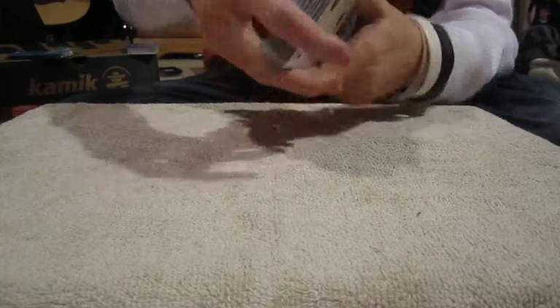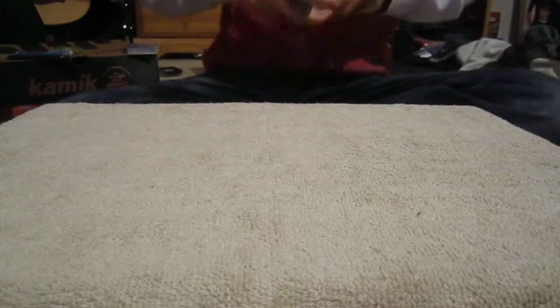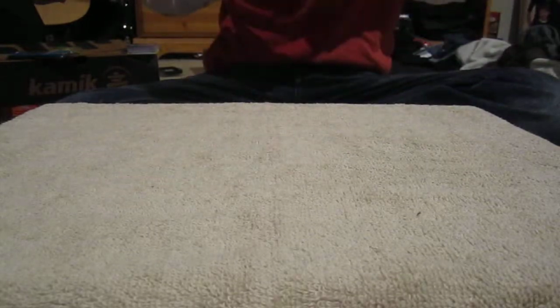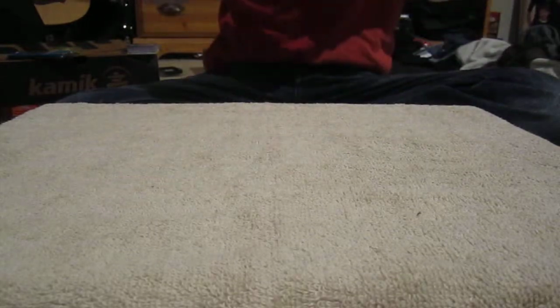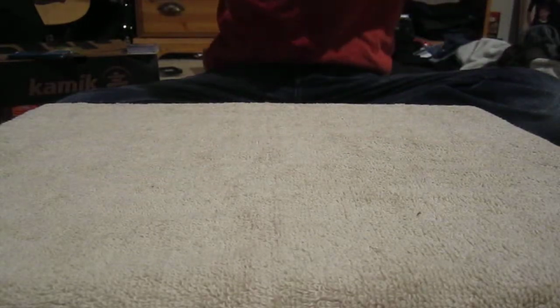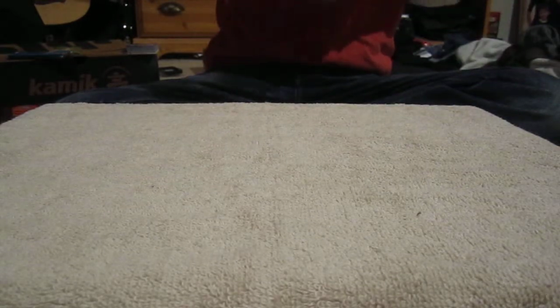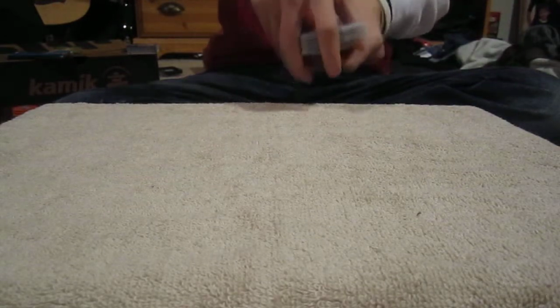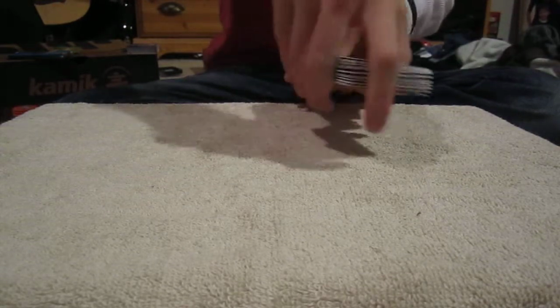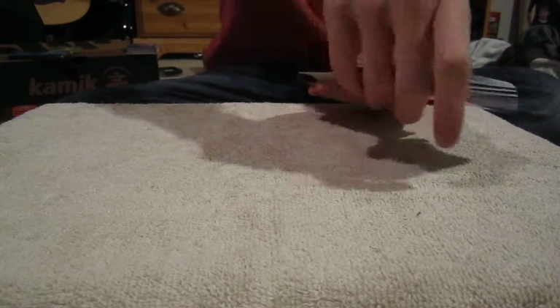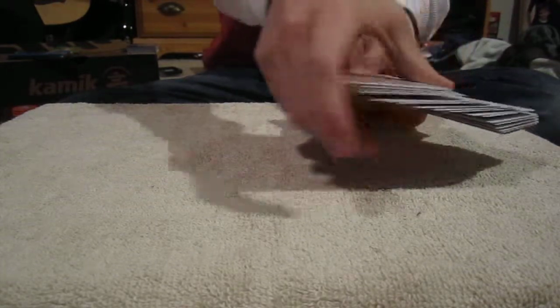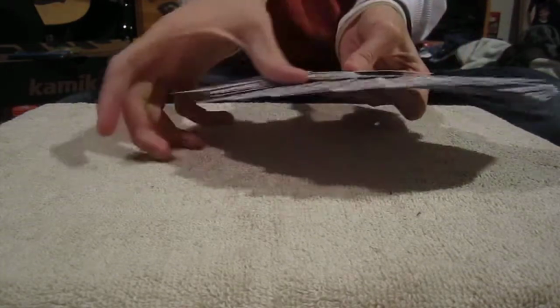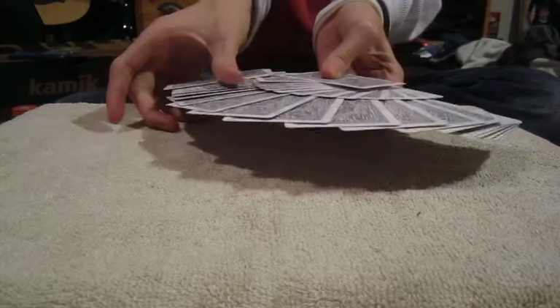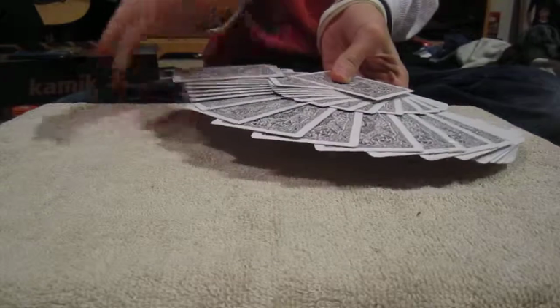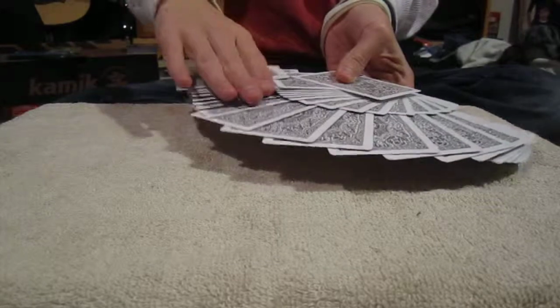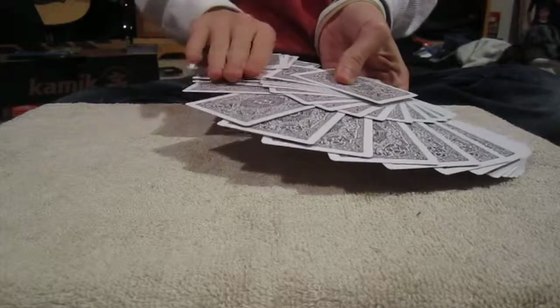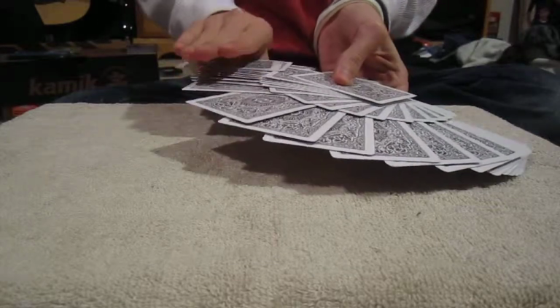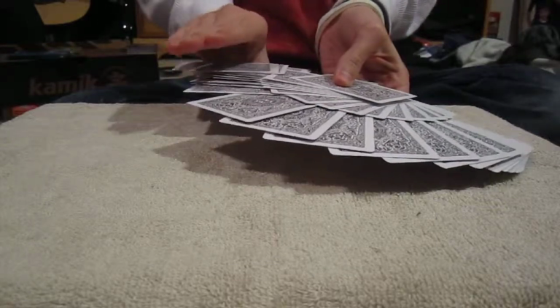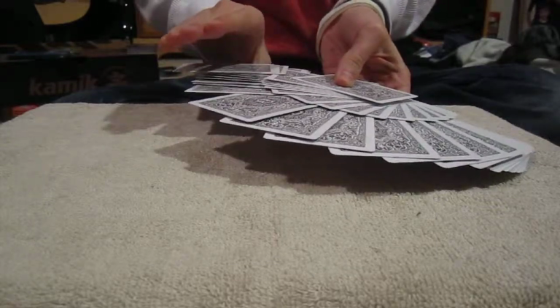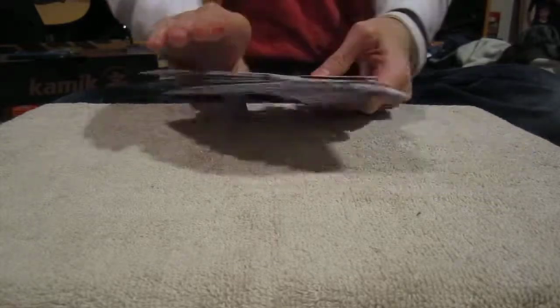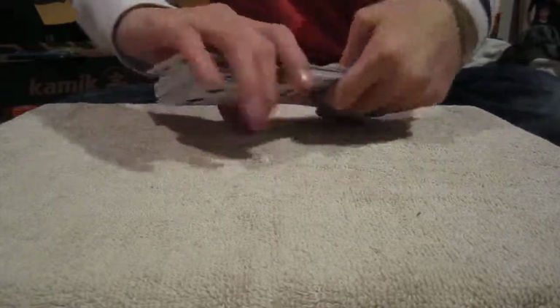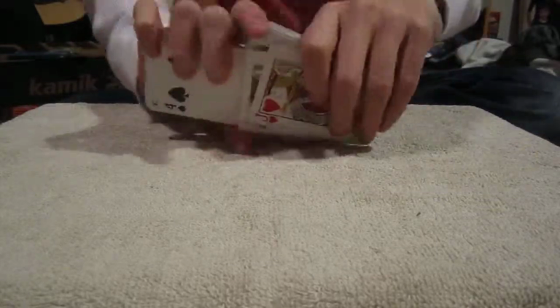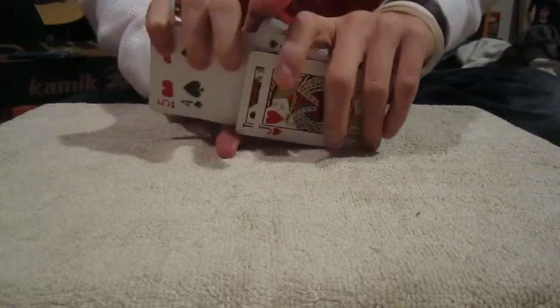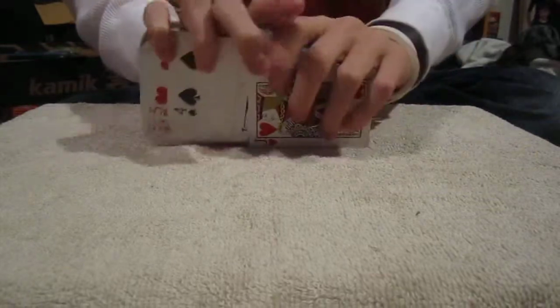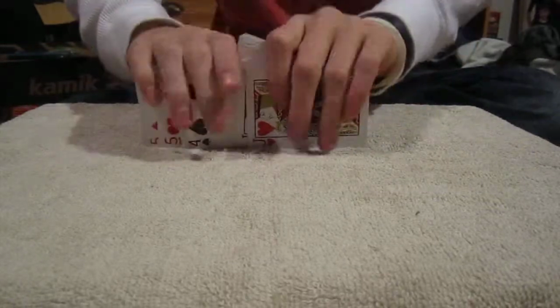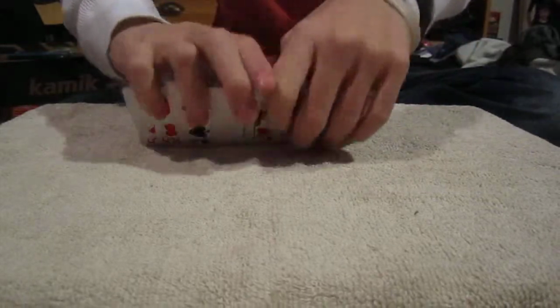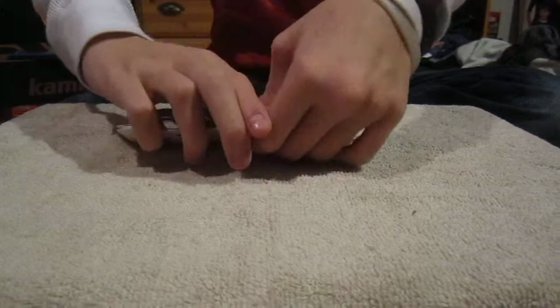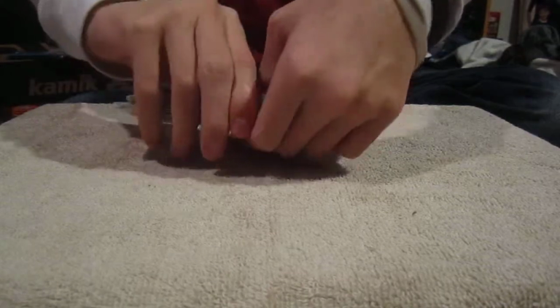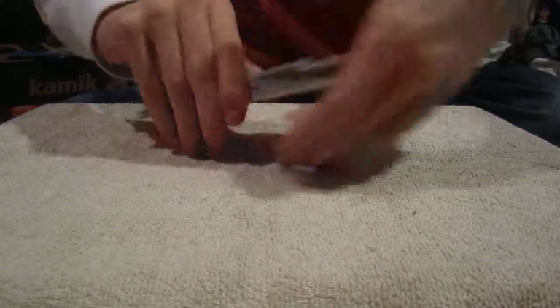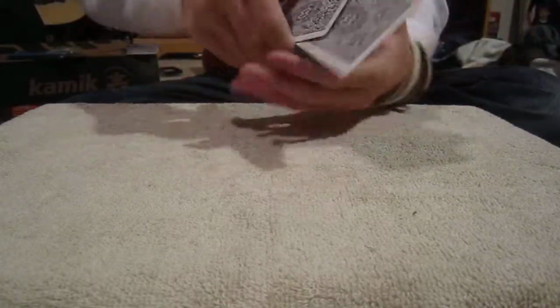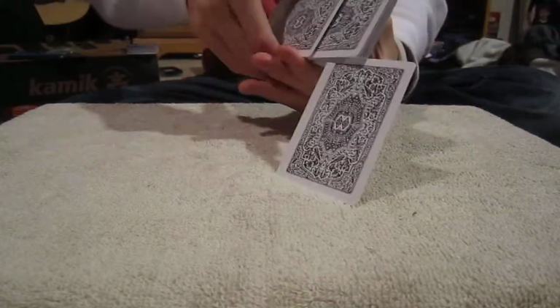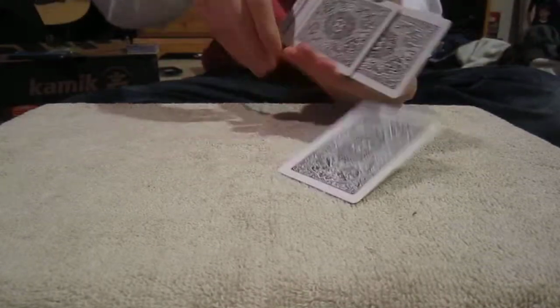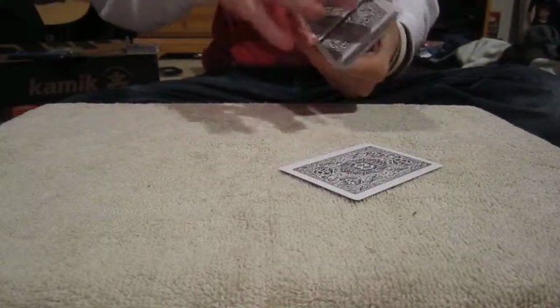Let me try to do a giant fan — I hope I don't mess up. Yeah, I messed up completely. But as you can tell, they don't look terrible in a giant fan. The borders are kind of big.